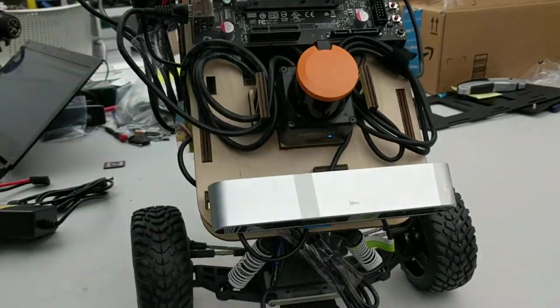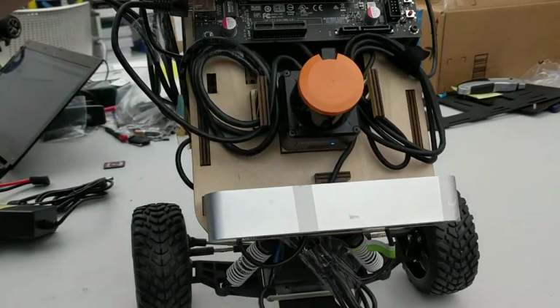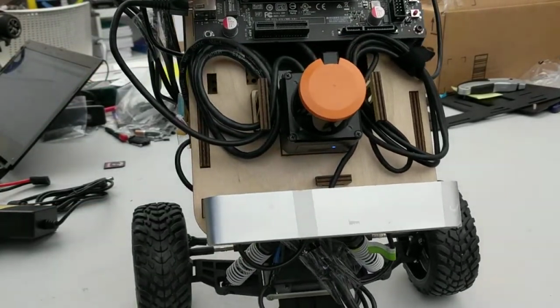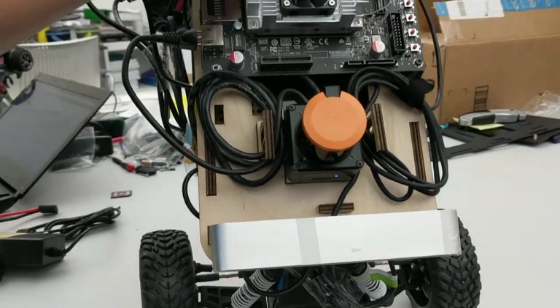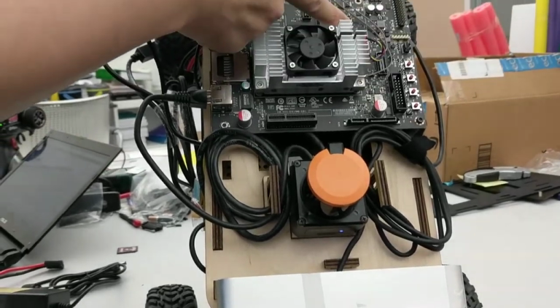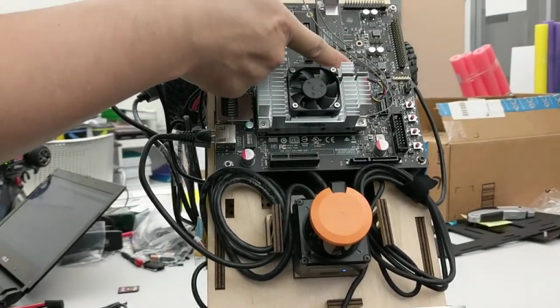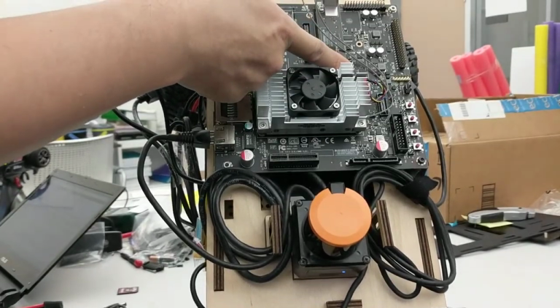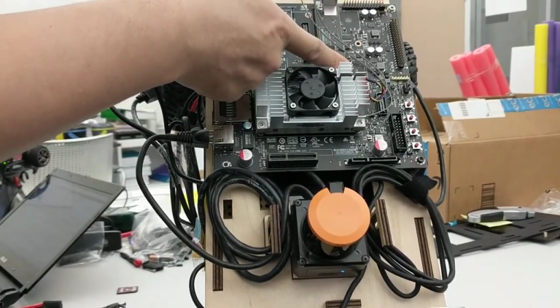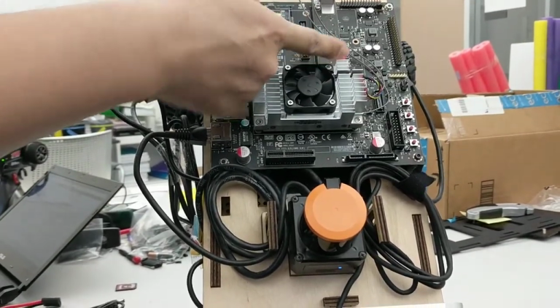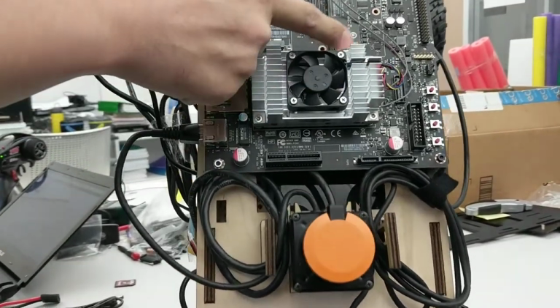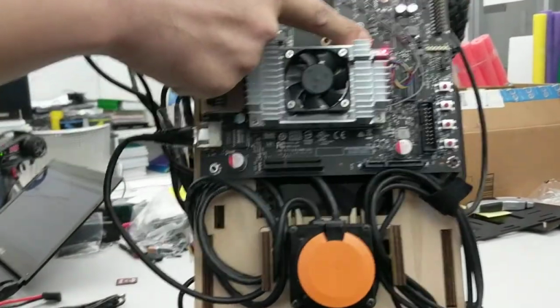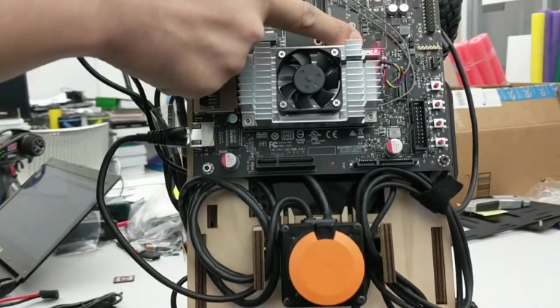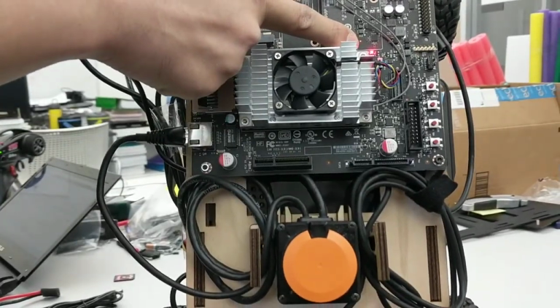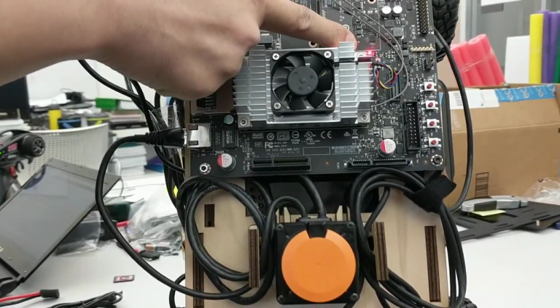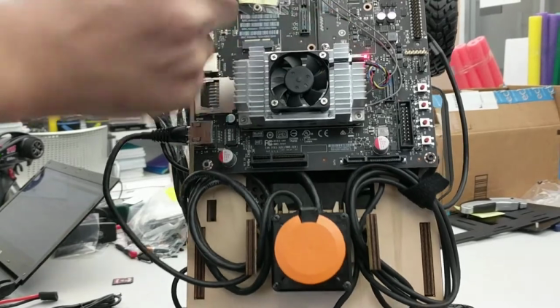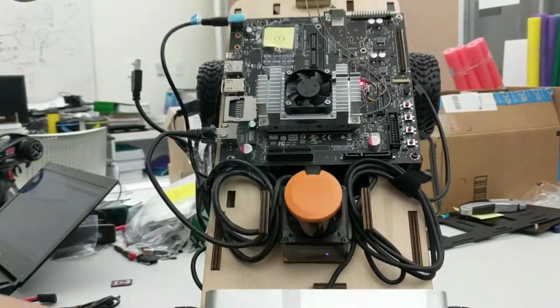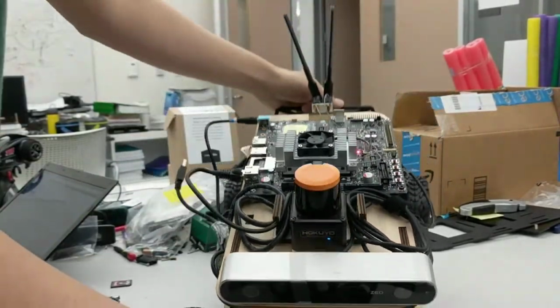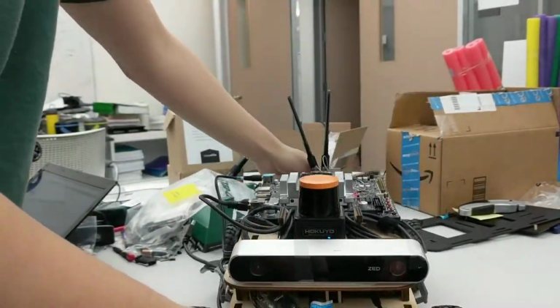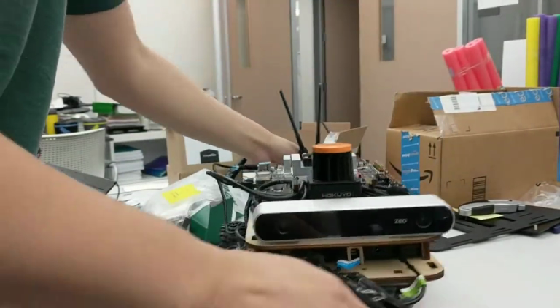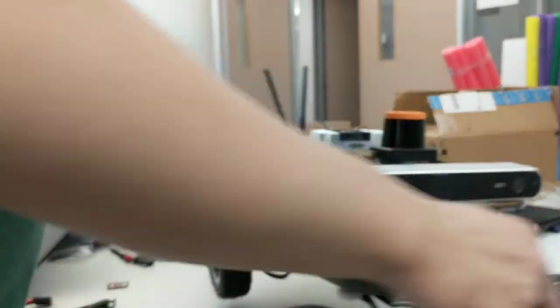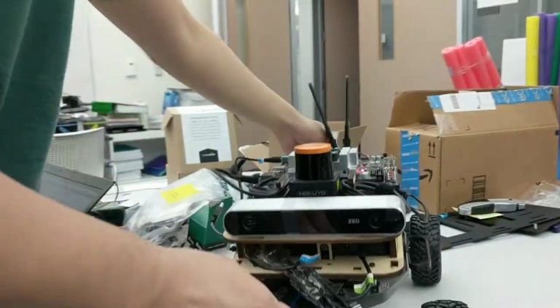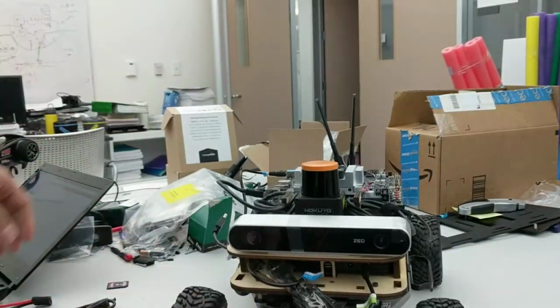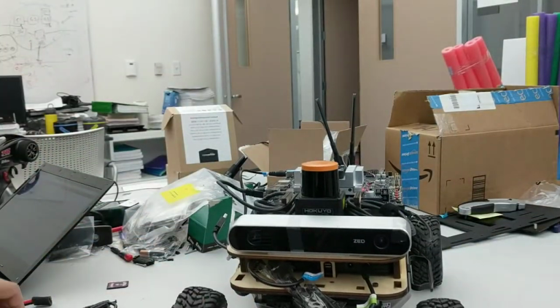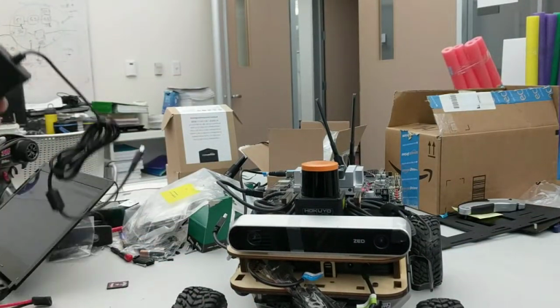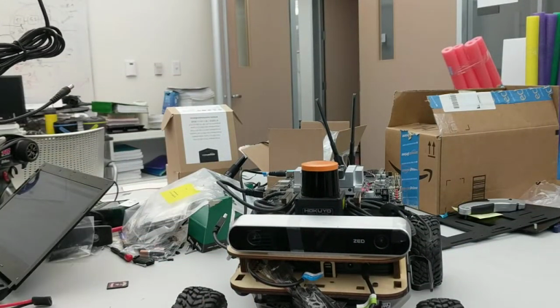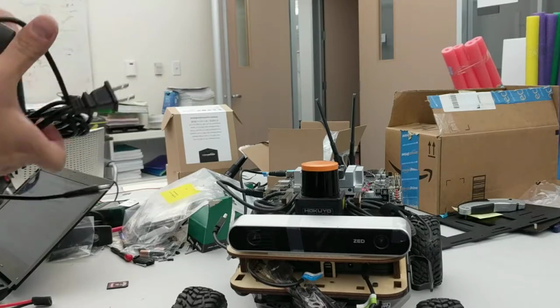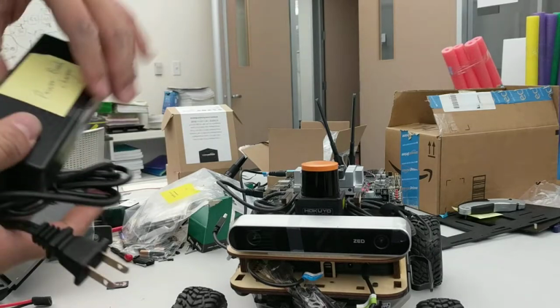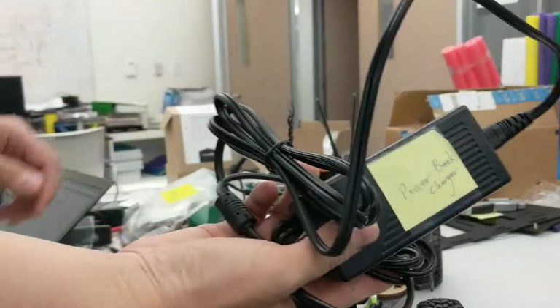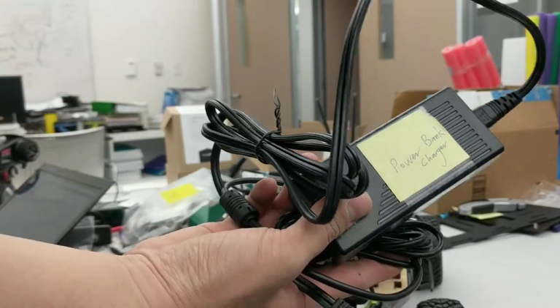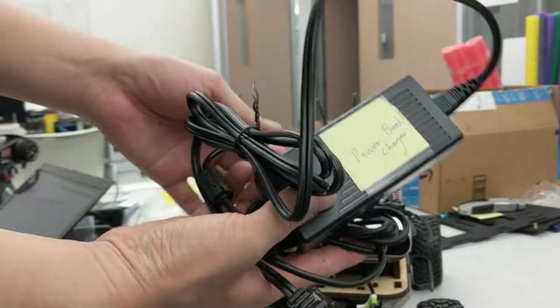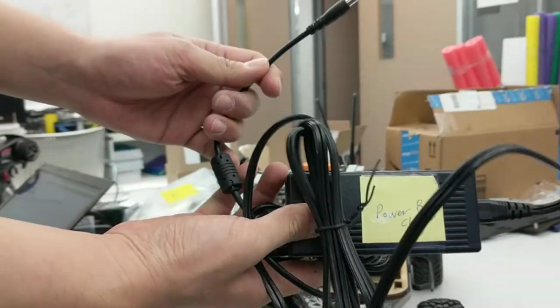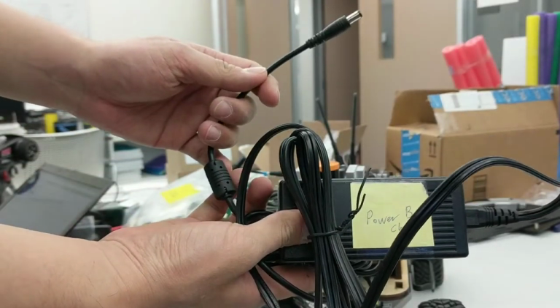You can also confirm by checking that the red LED on the Jetson board is glowing. This one is the power cable — the charger for the power bank.